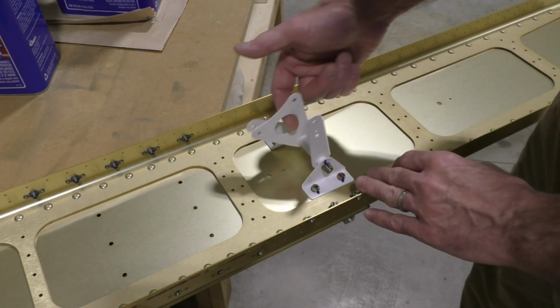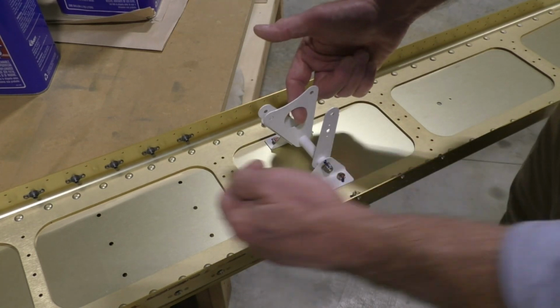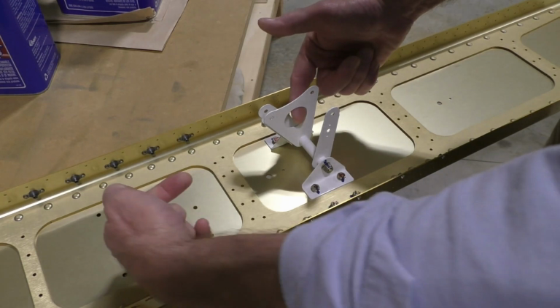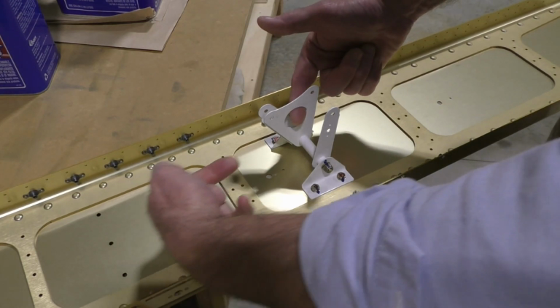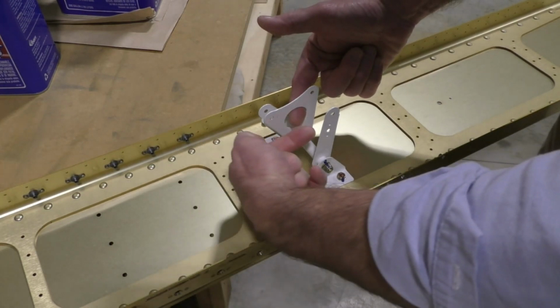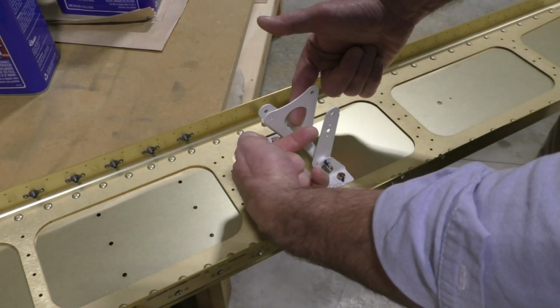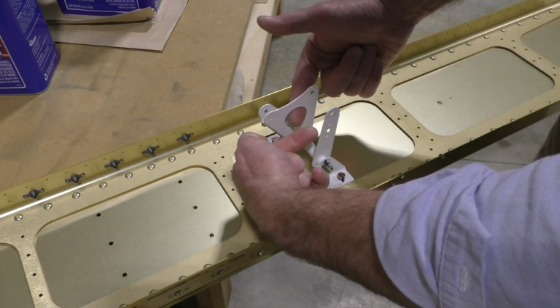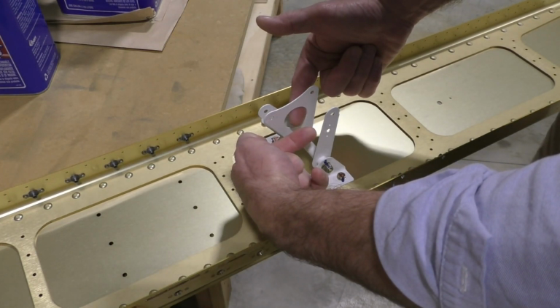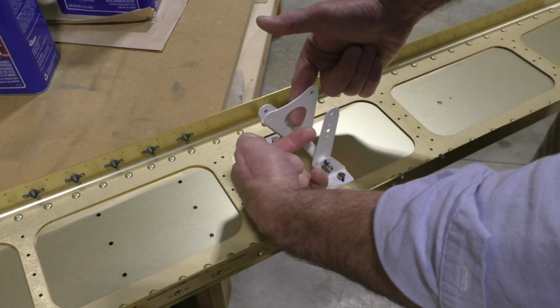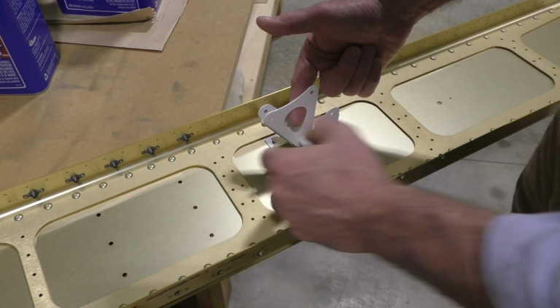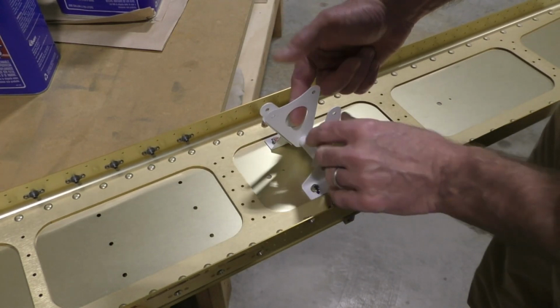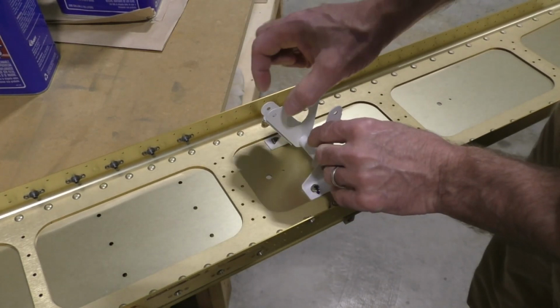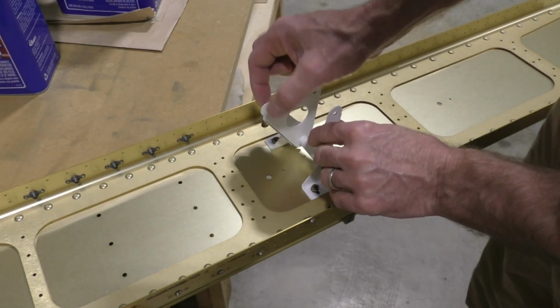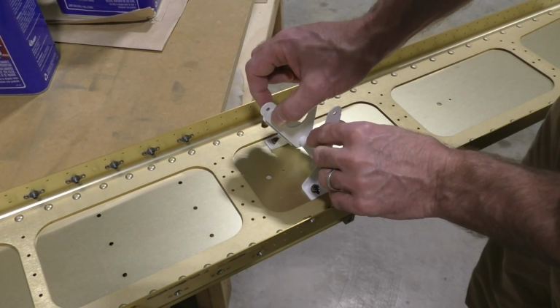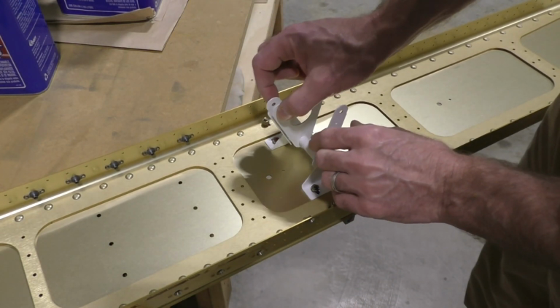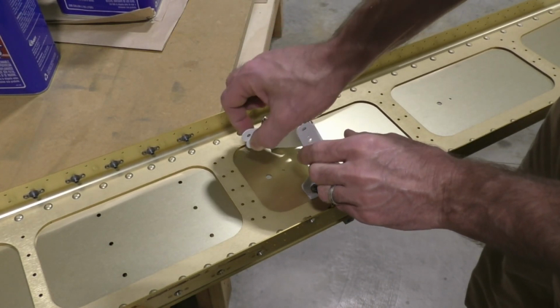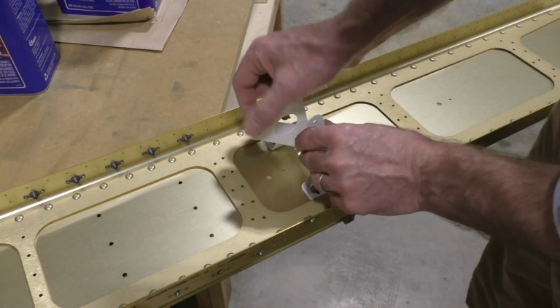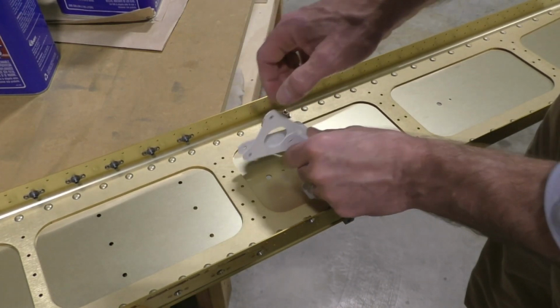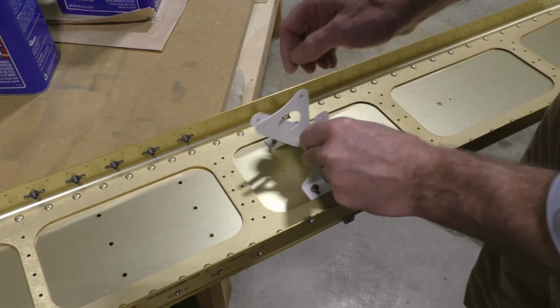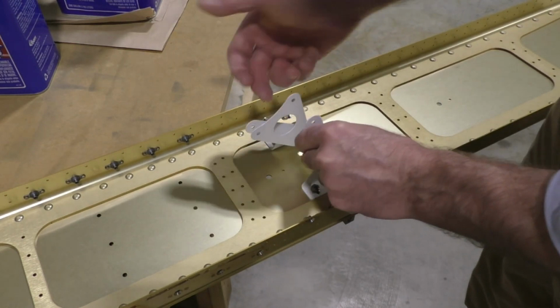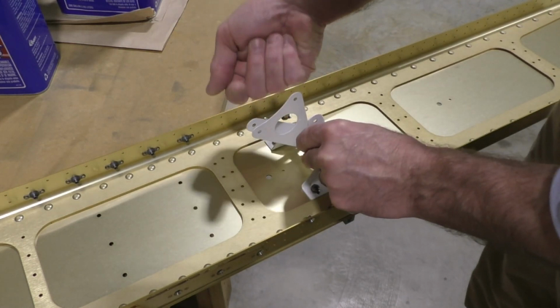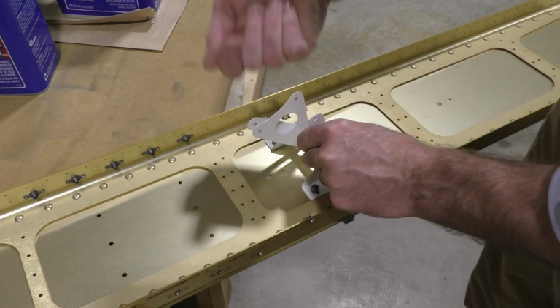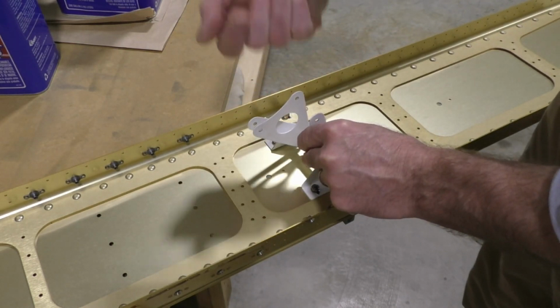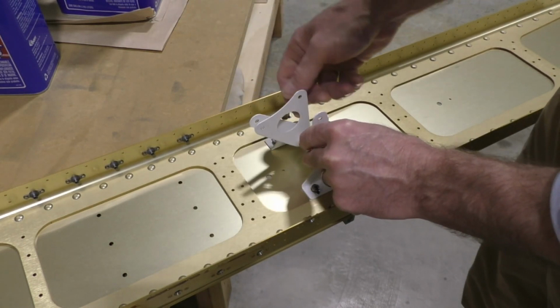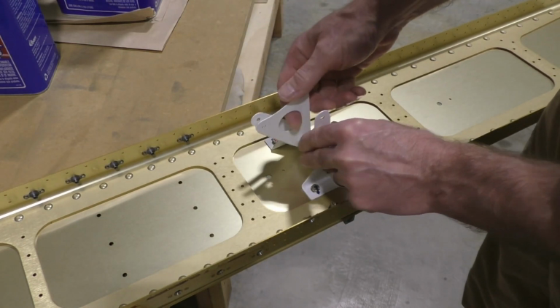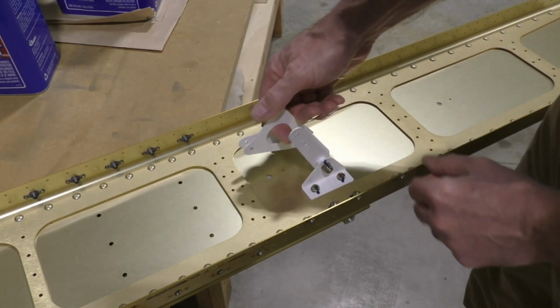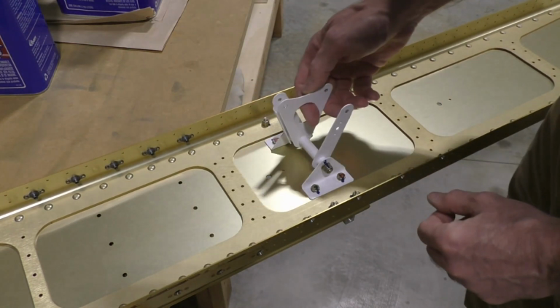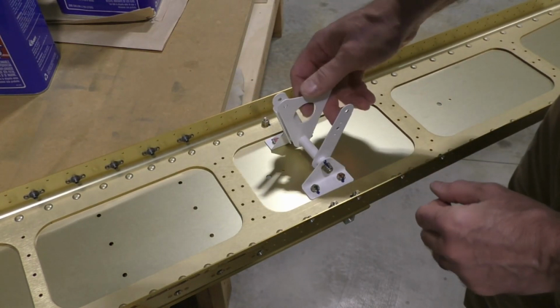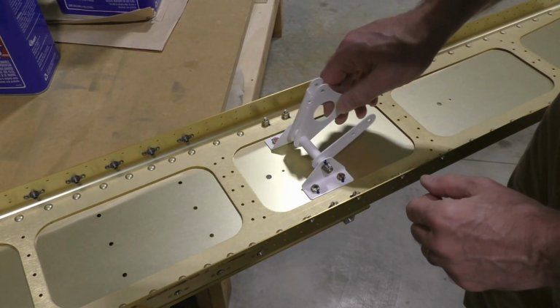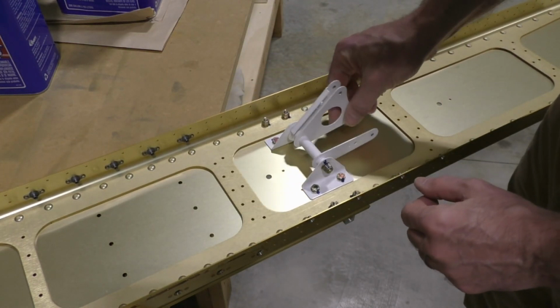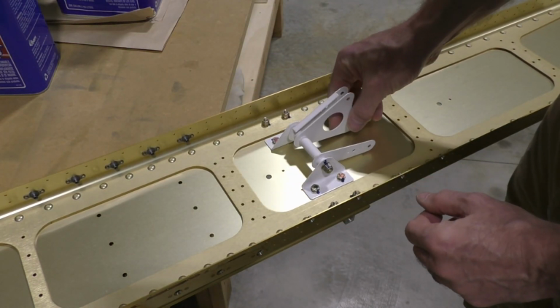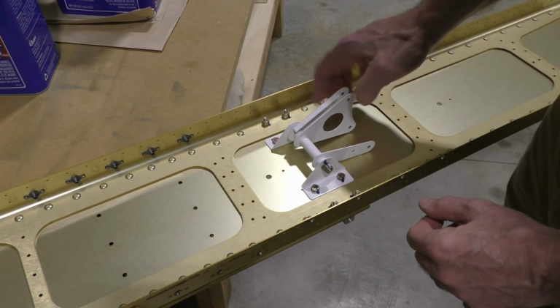The pushrod will come from the cockpit this way and then the pushrod of the aileron will be here. So as this moves back and forth the aileron moves in and out, and it just bolts right down.